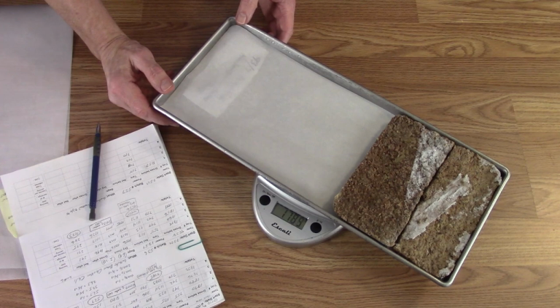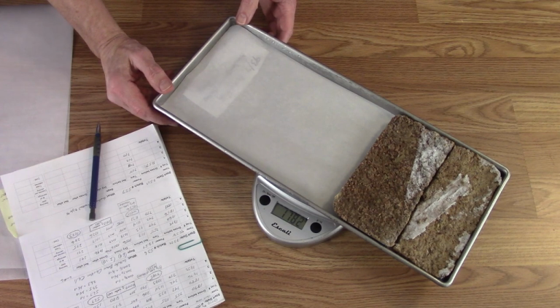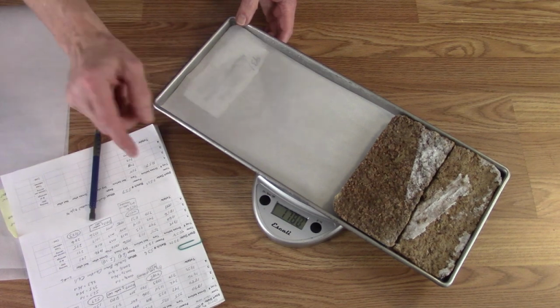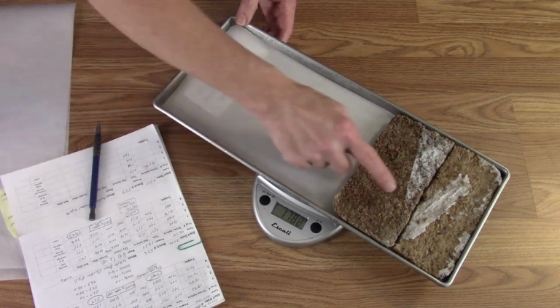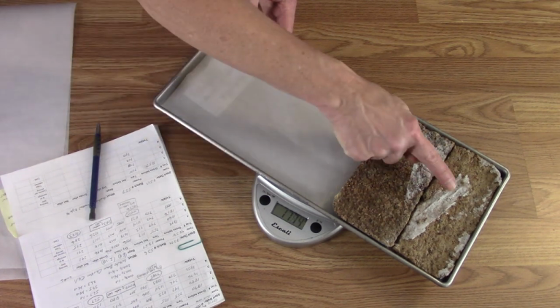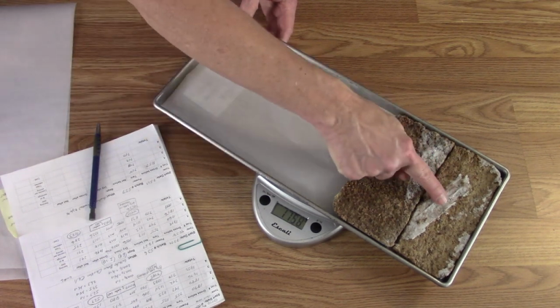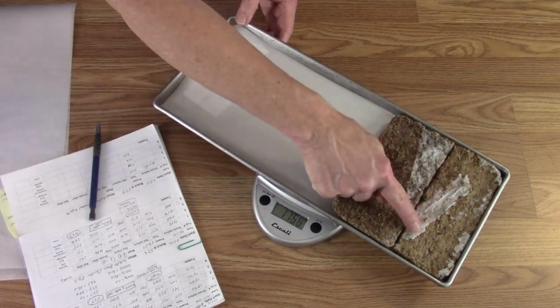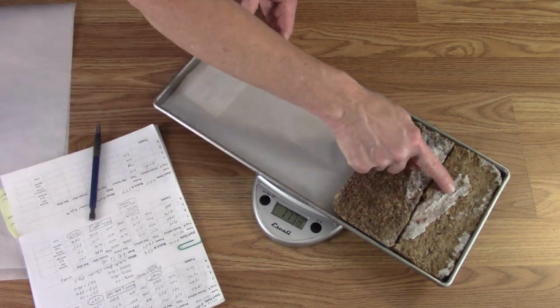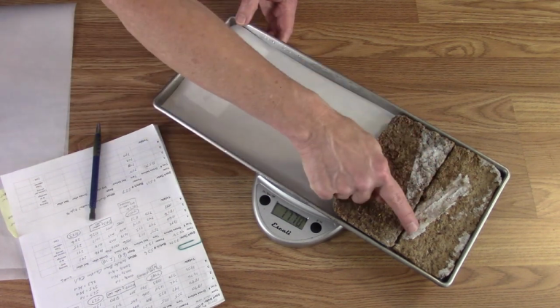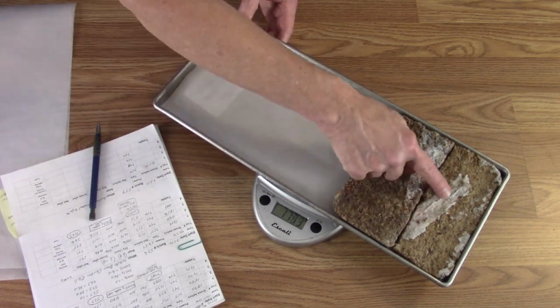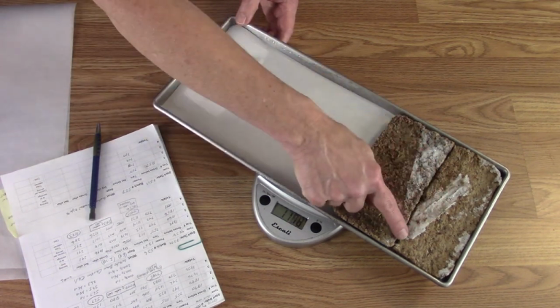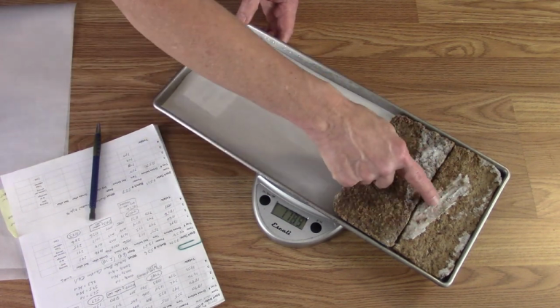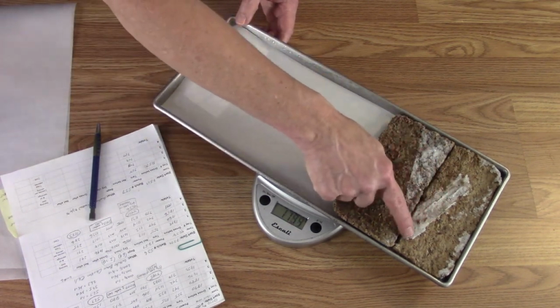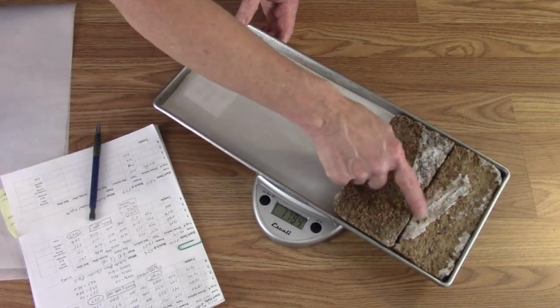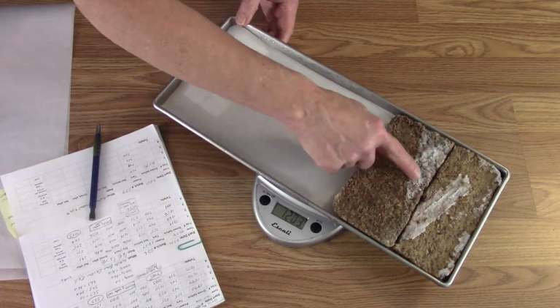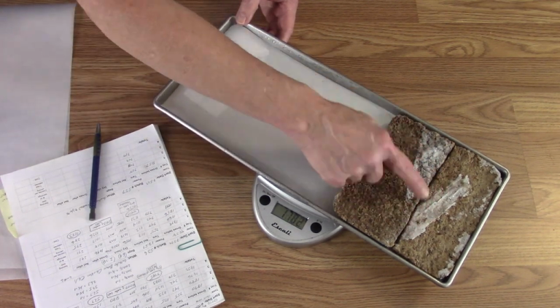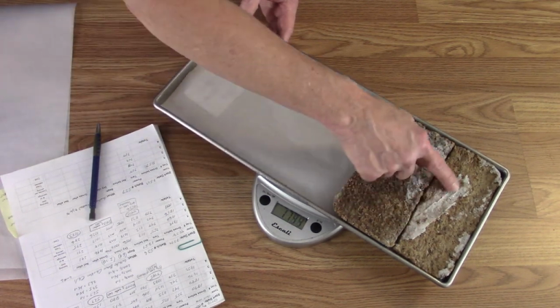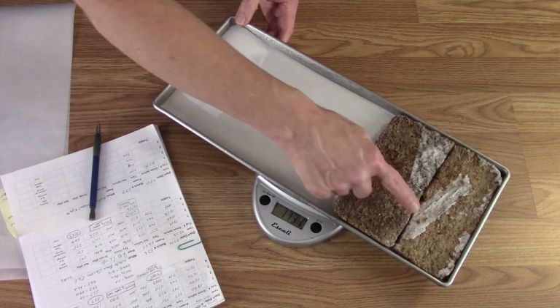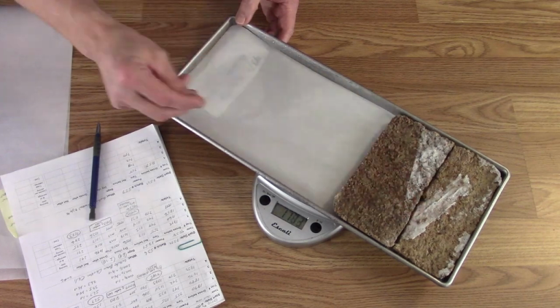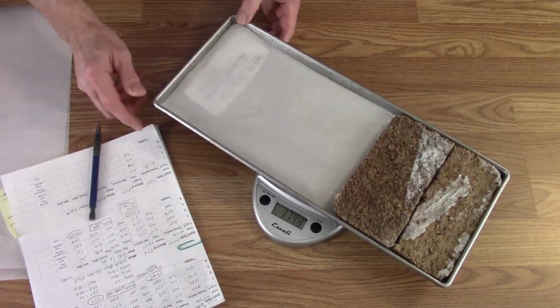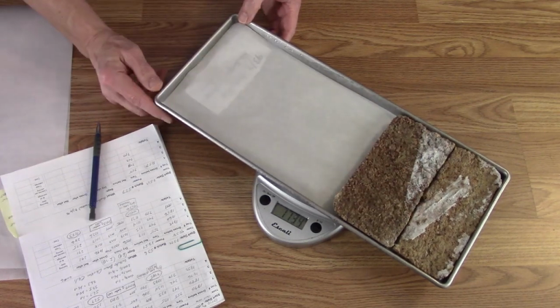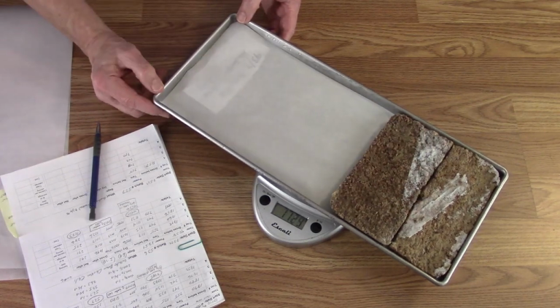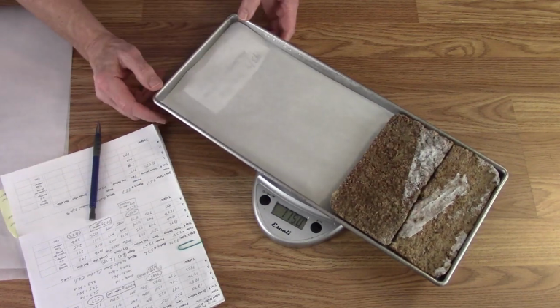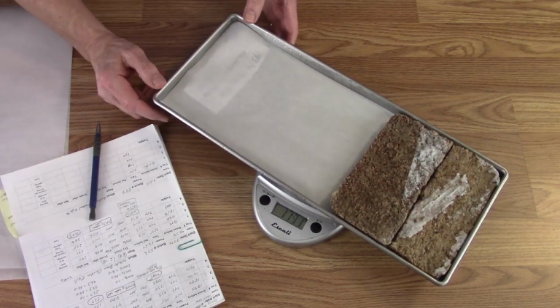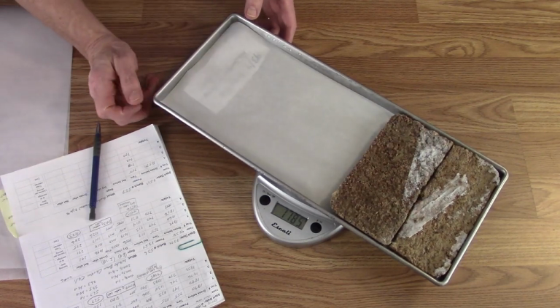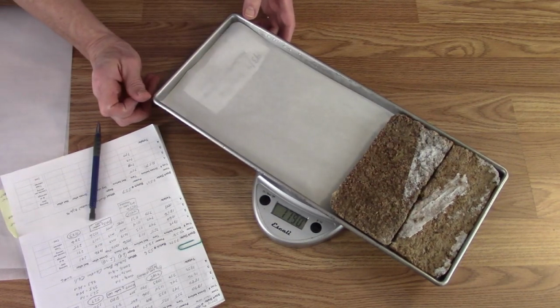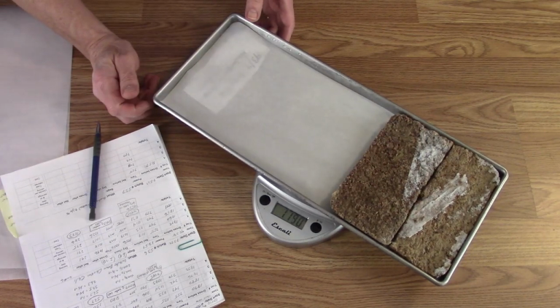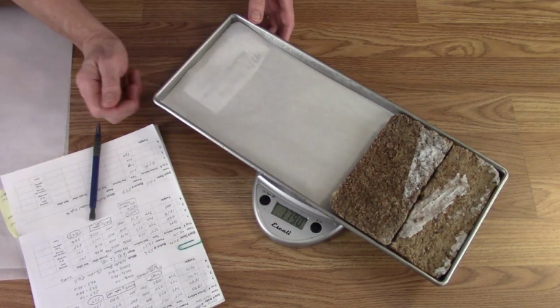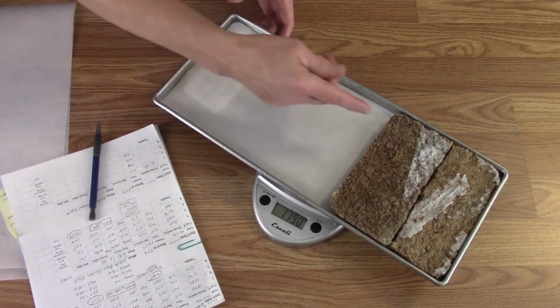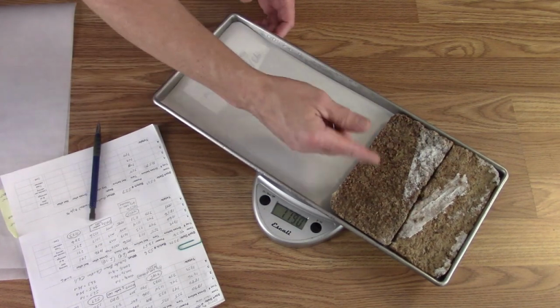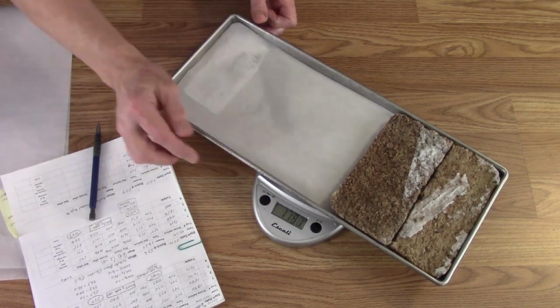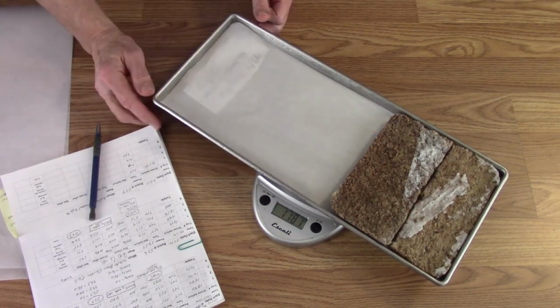And for those that might be concerned, that's not fat — that's just ice. Not that I would care anyway.